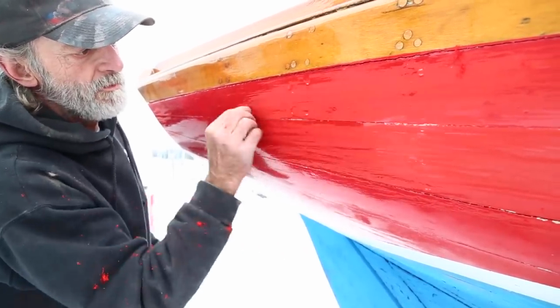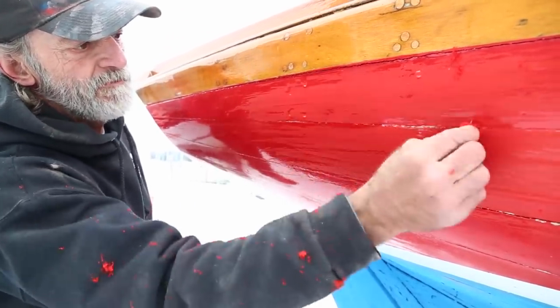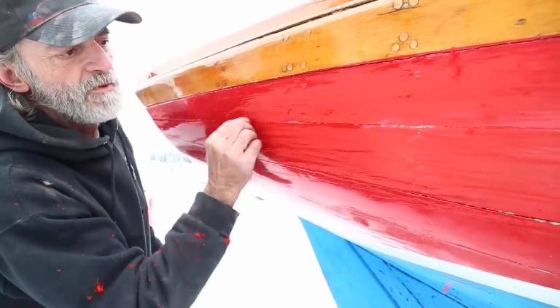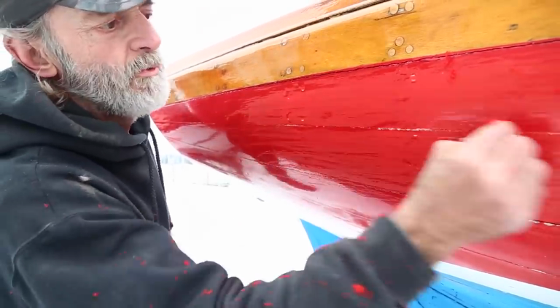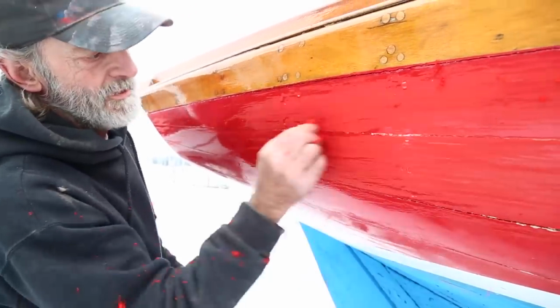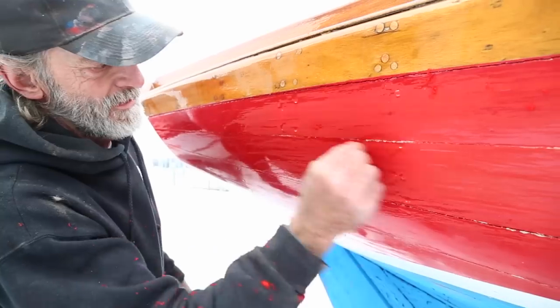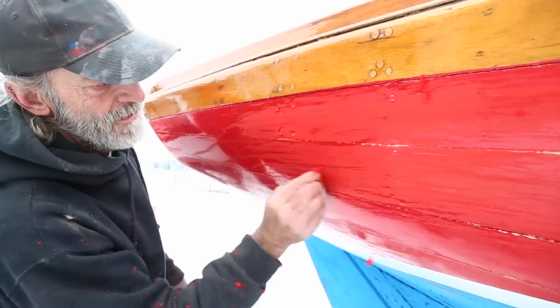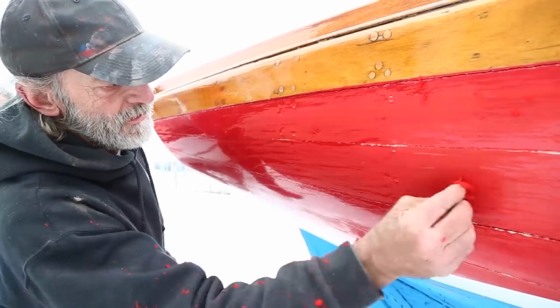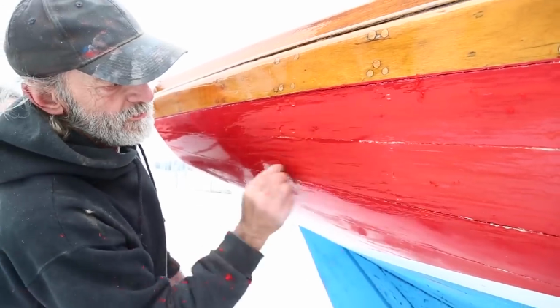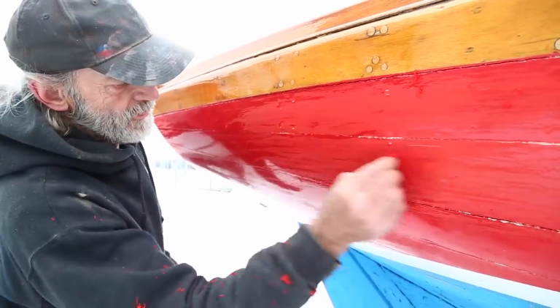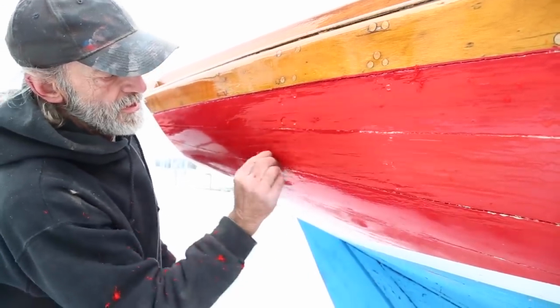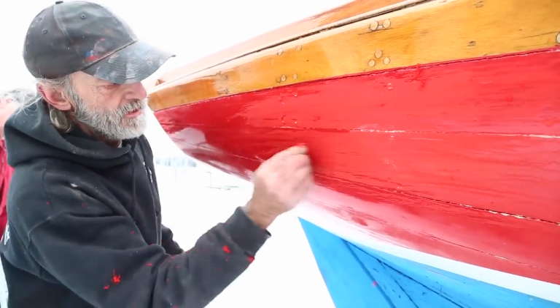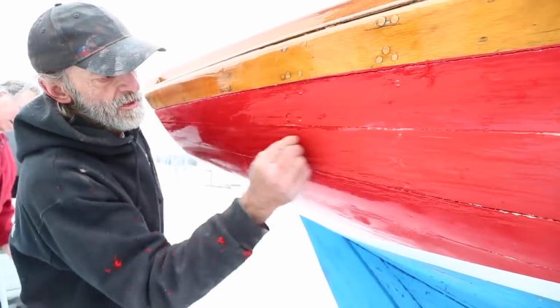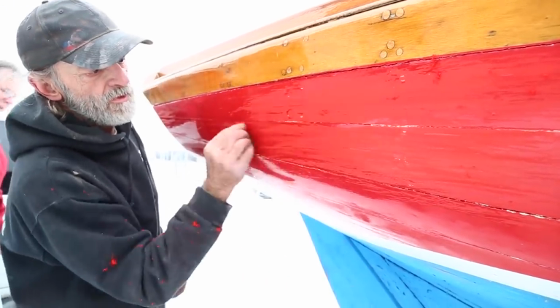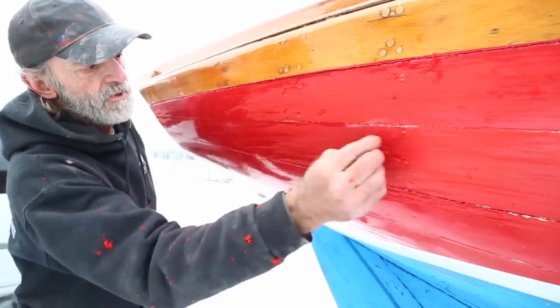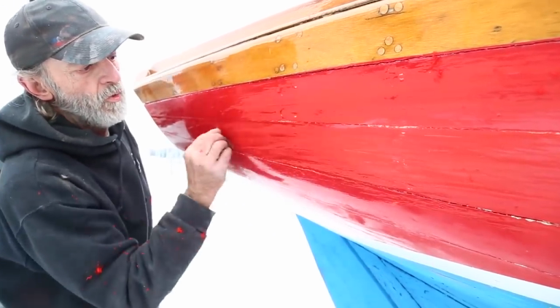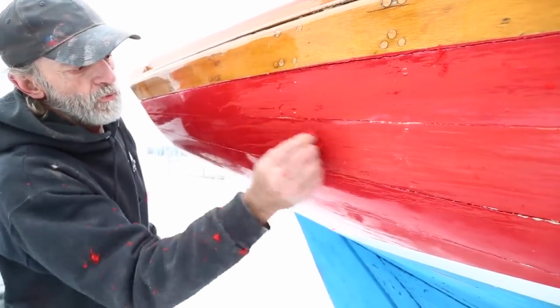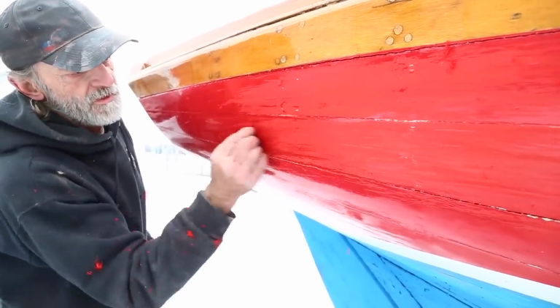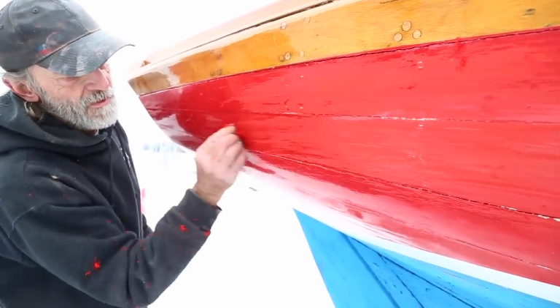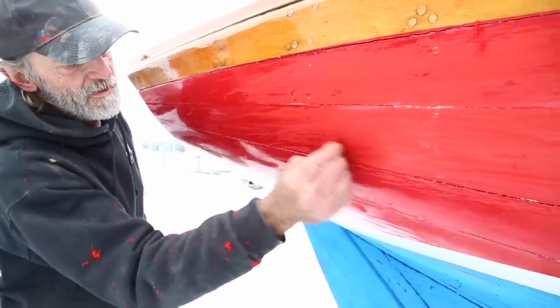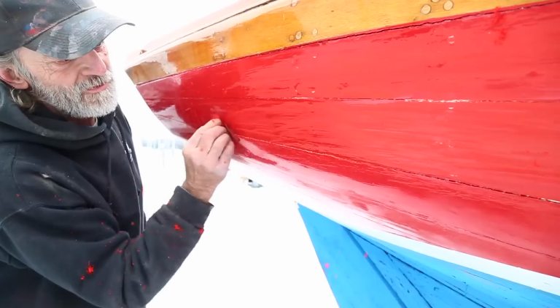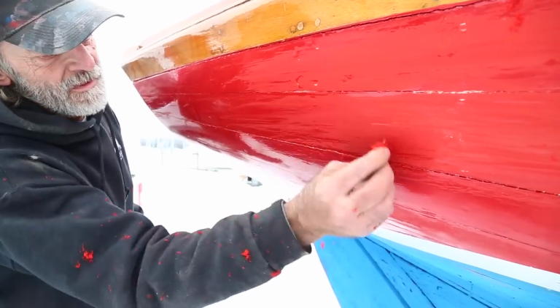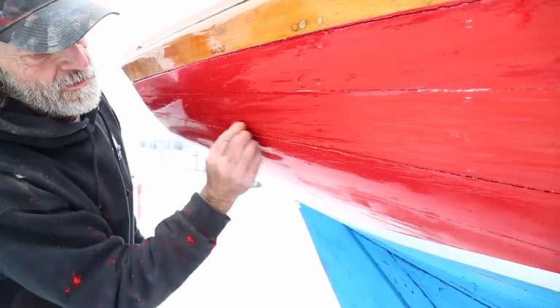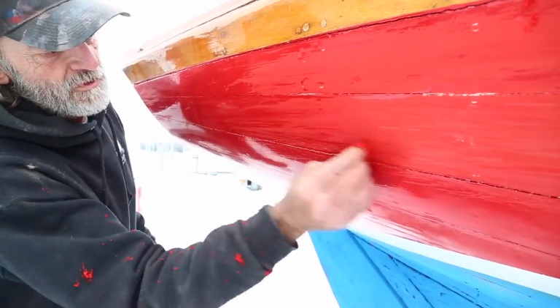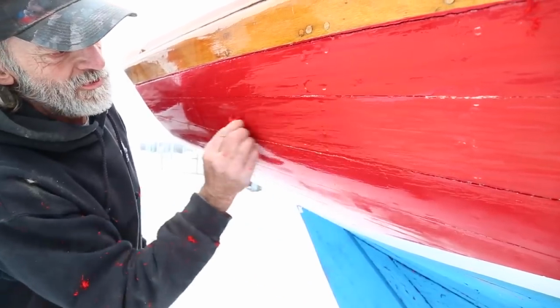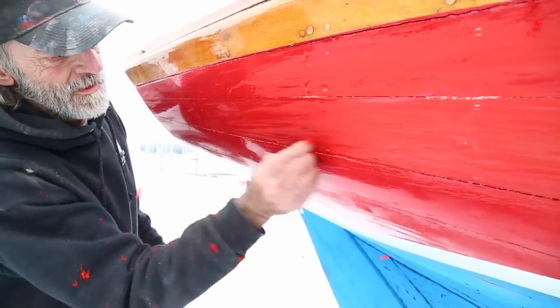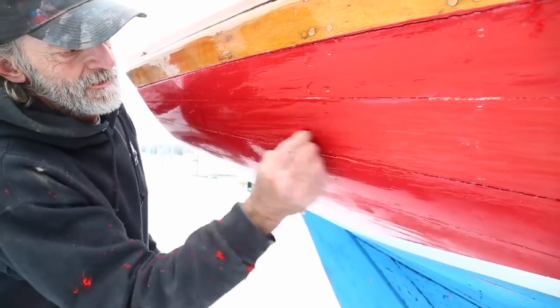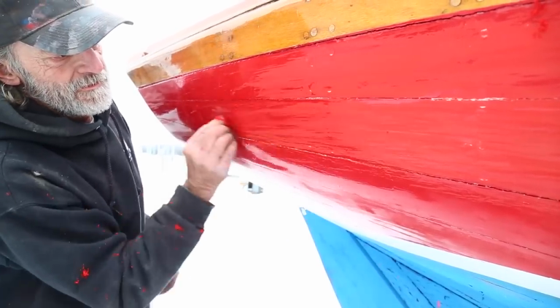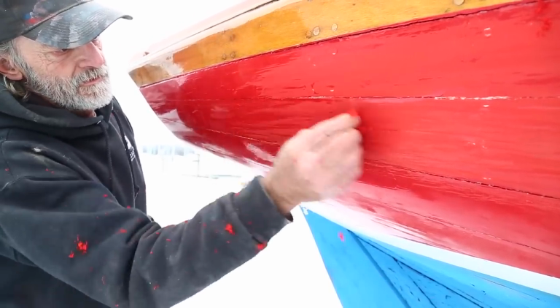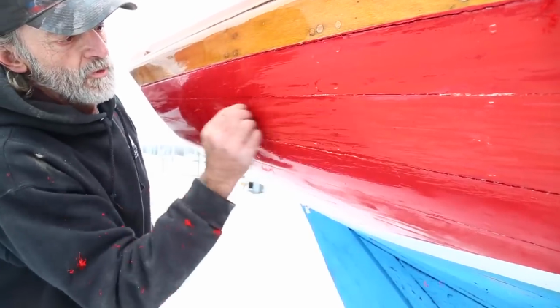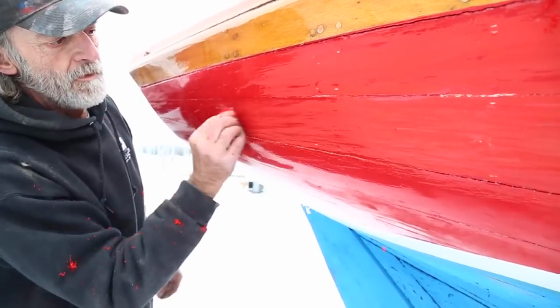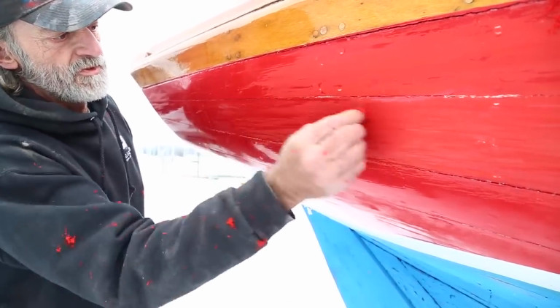We want it to be nice and flat before we start sanding it. And this is the way to do it right here. We do actually the whole boat like this very easily — no dust, no problem whatsoever.